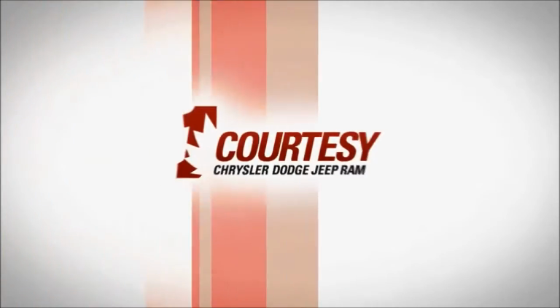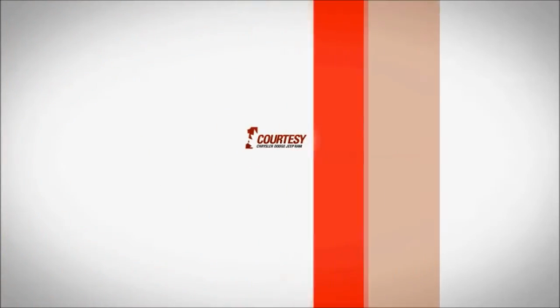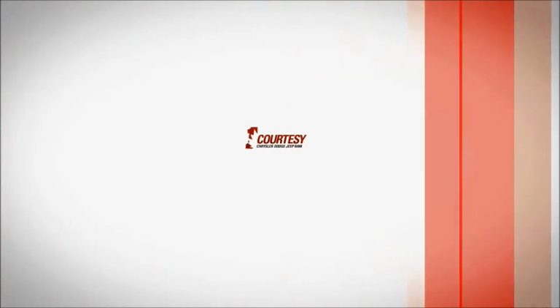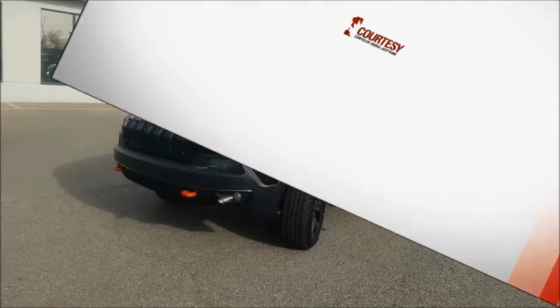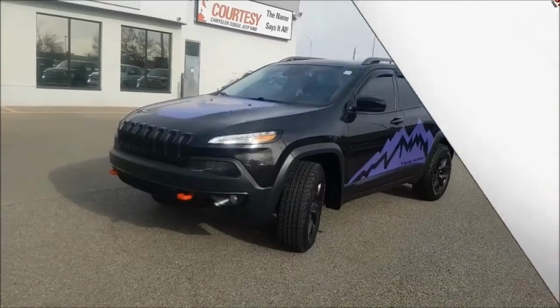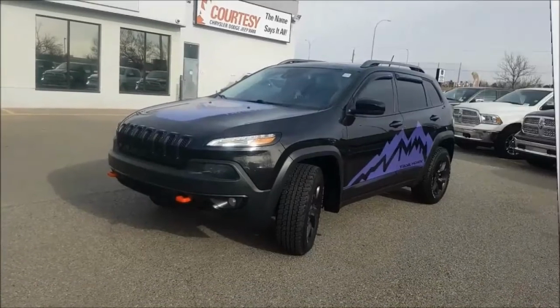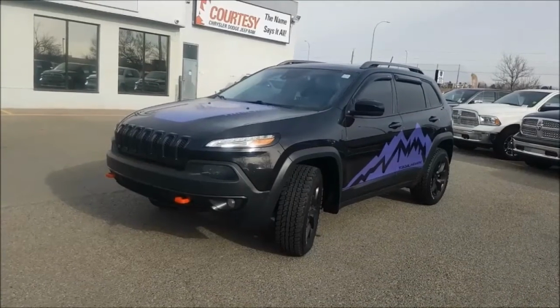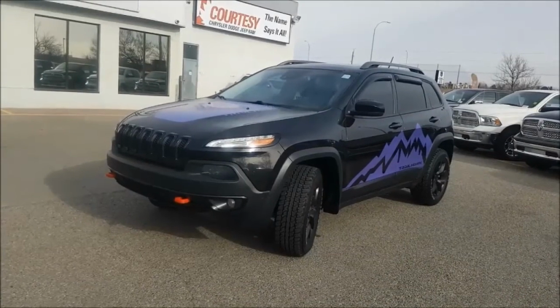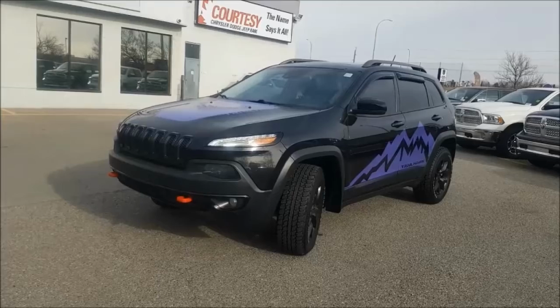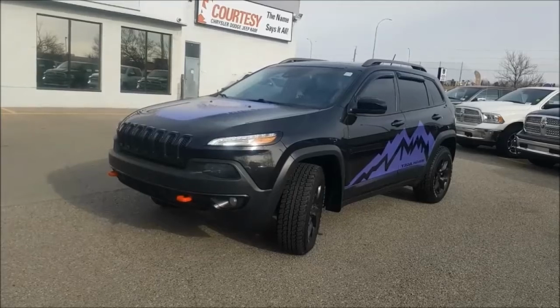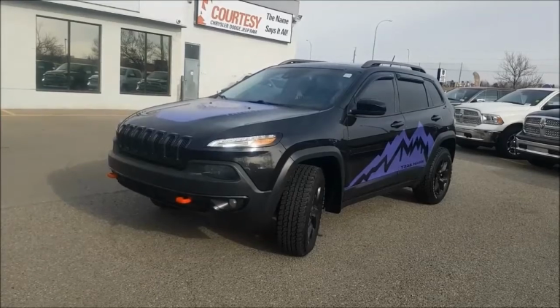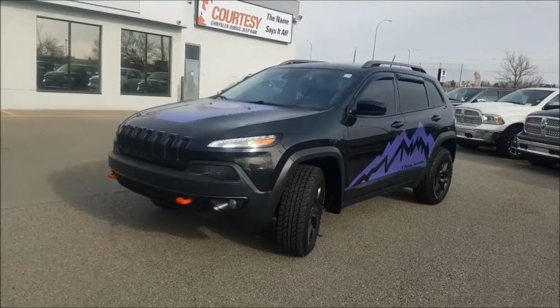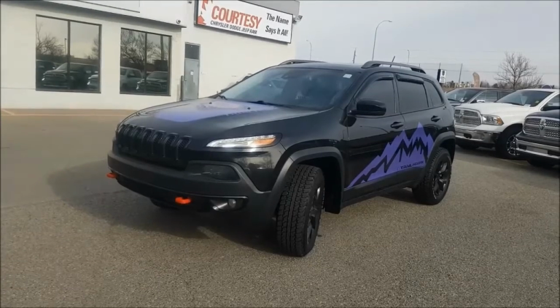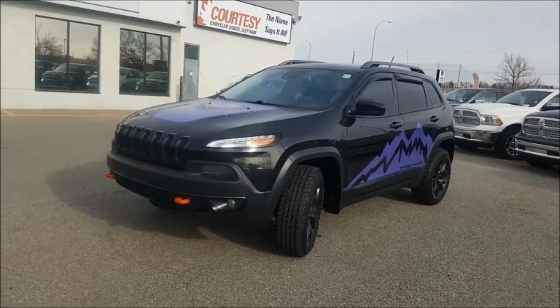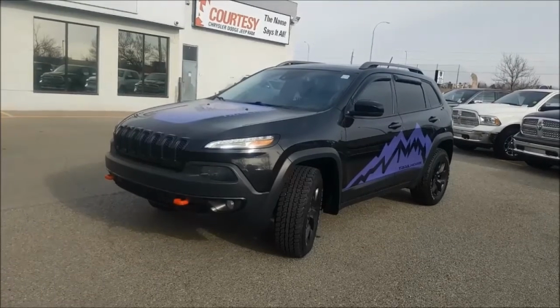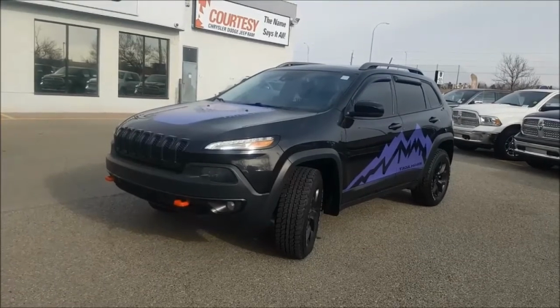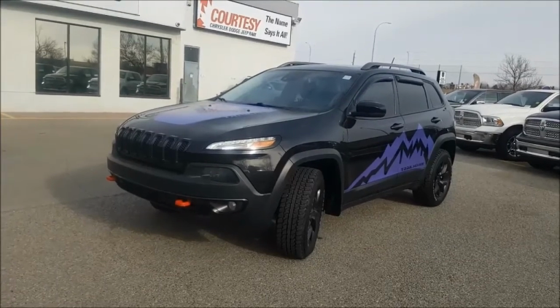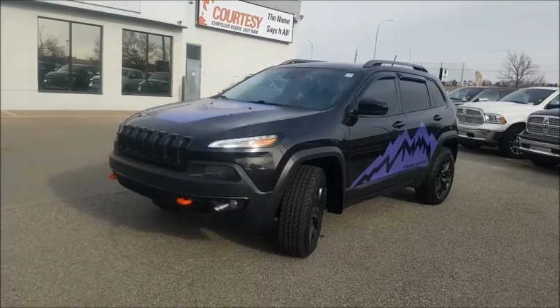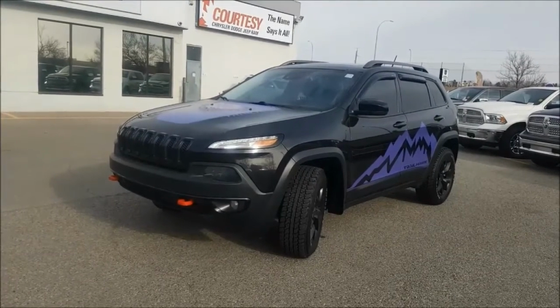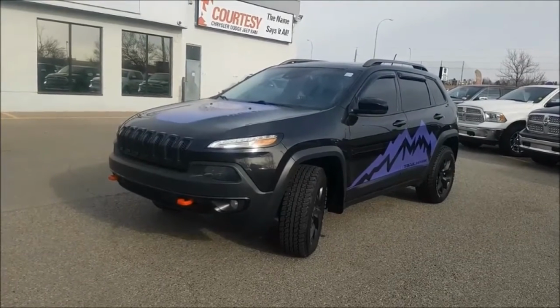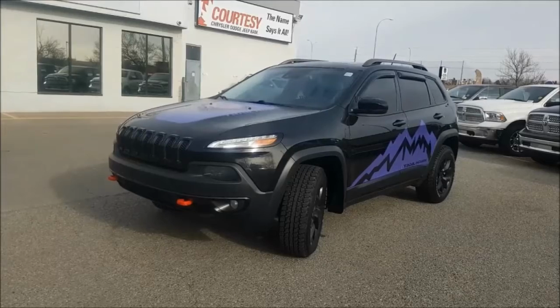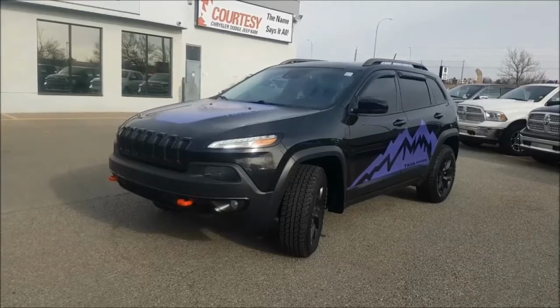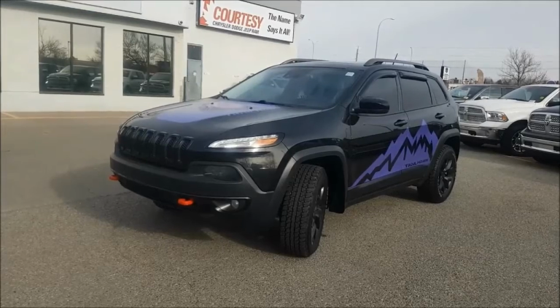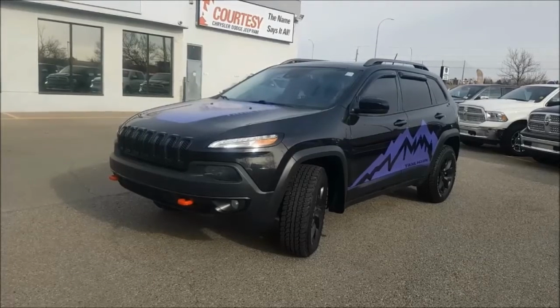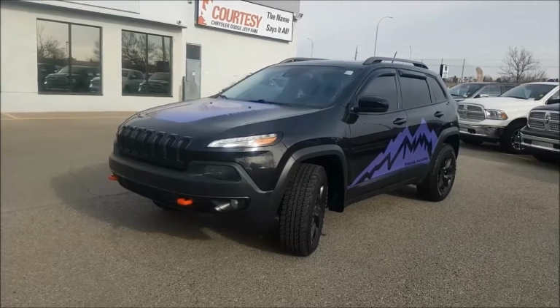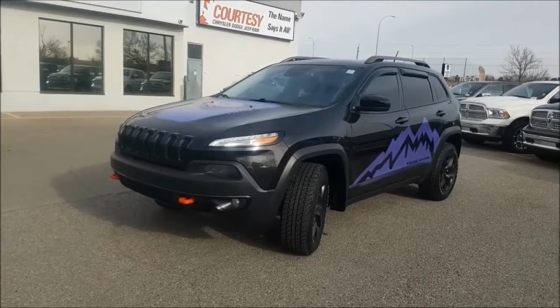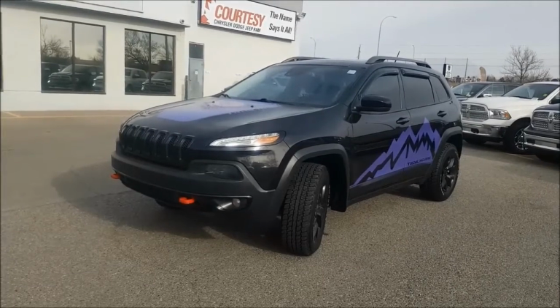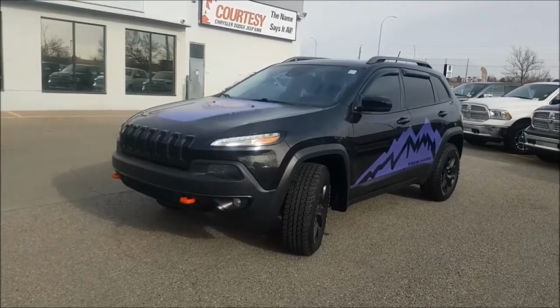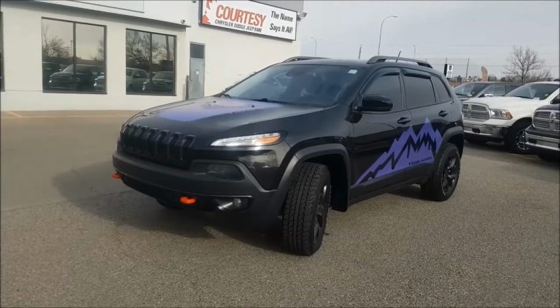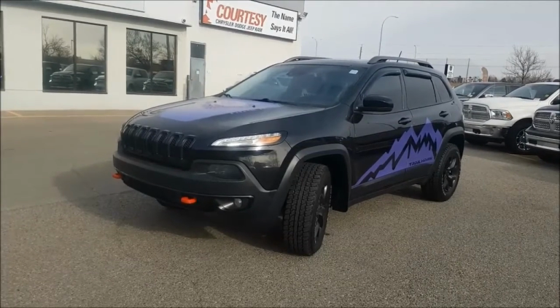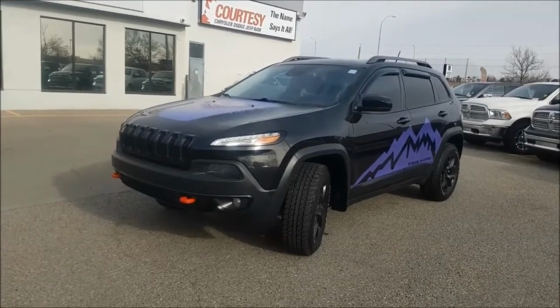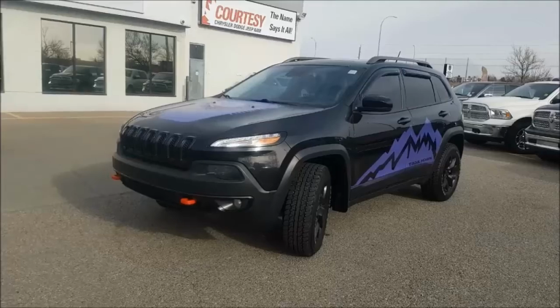Hey guys, it's Nick coming at you from Courtesy Chrysler. Today we're looking at a 2015 Jeep Cherokee Trailhawk in a brilliant black pearl with authentic mounts and decals to make this a one-of-a-kind.